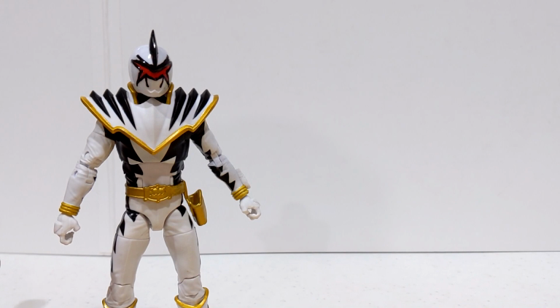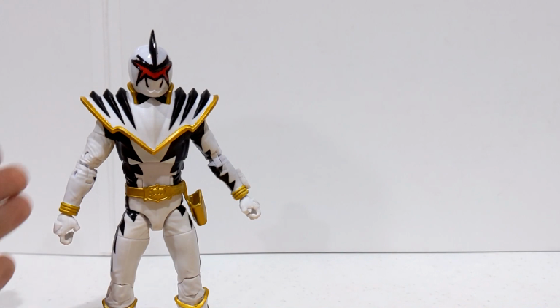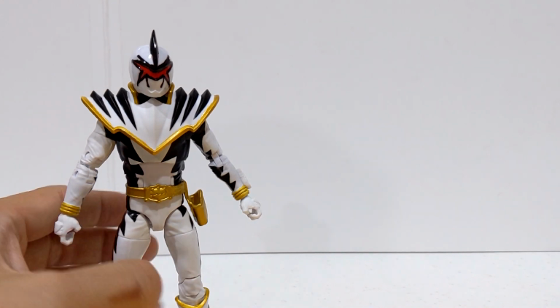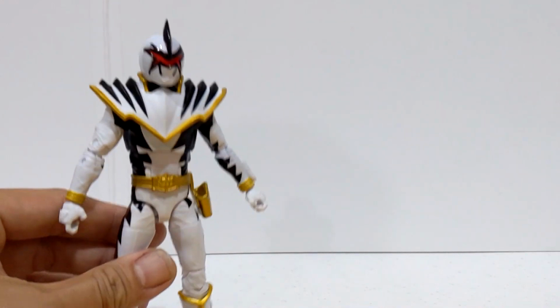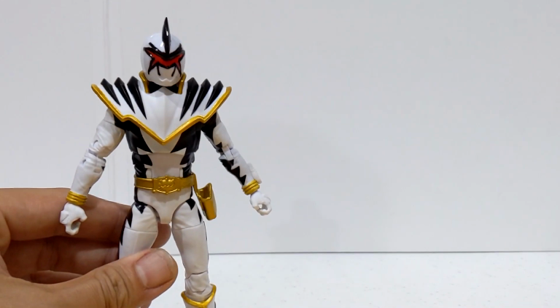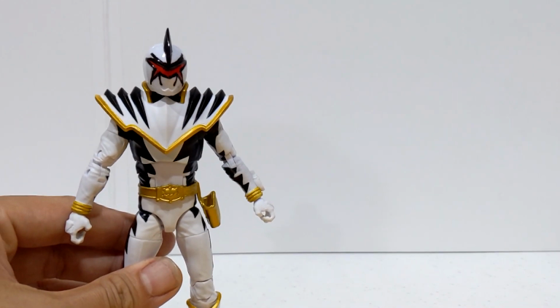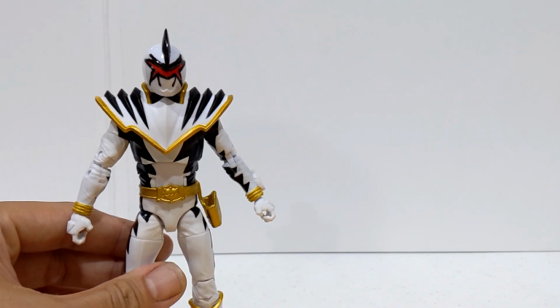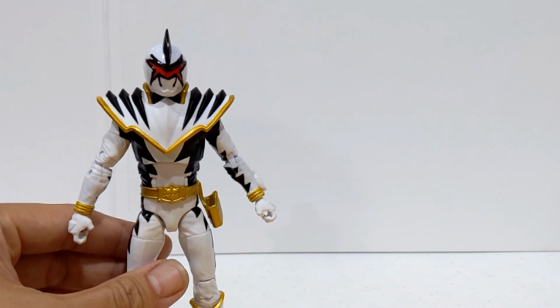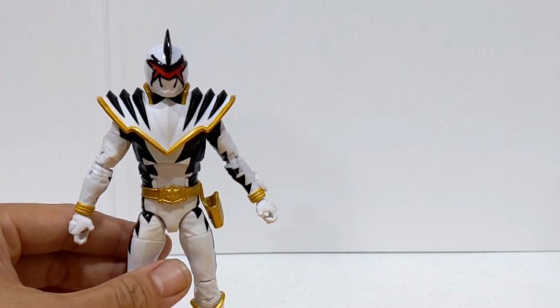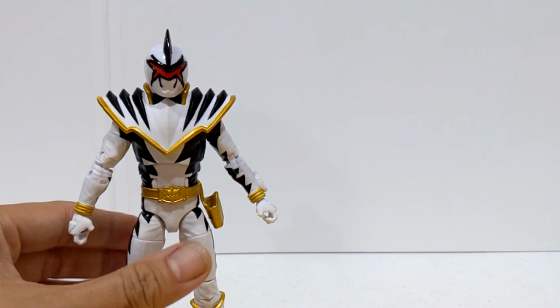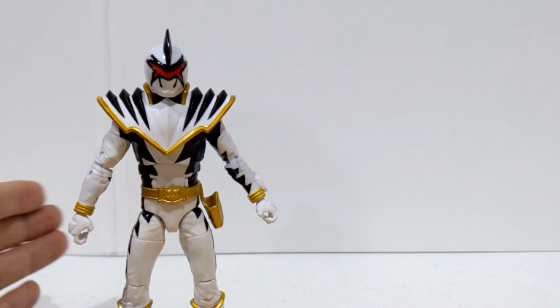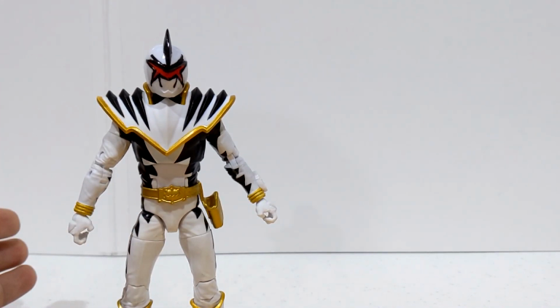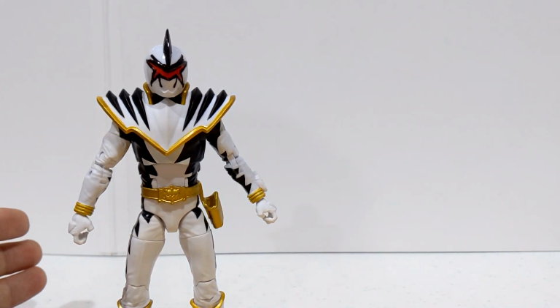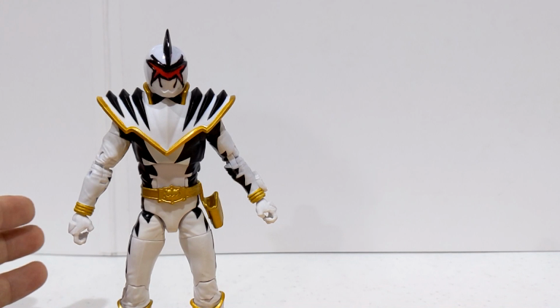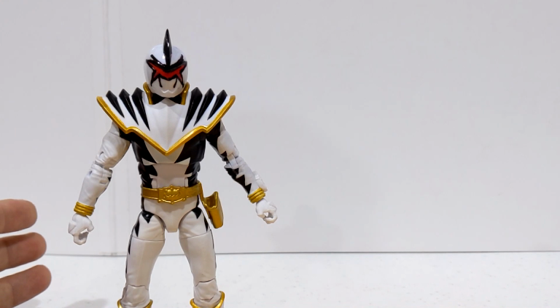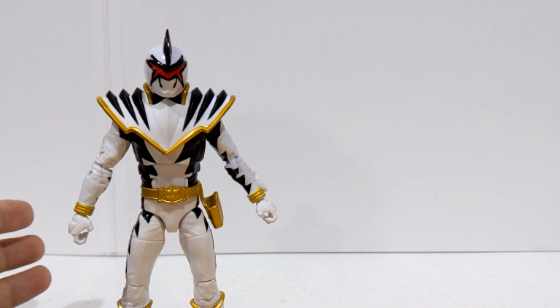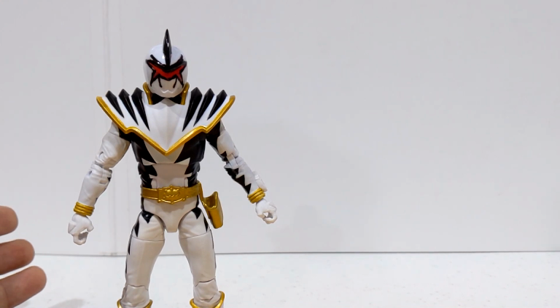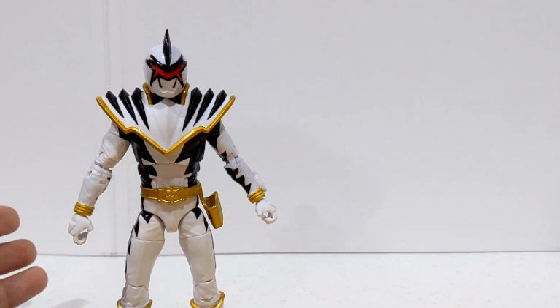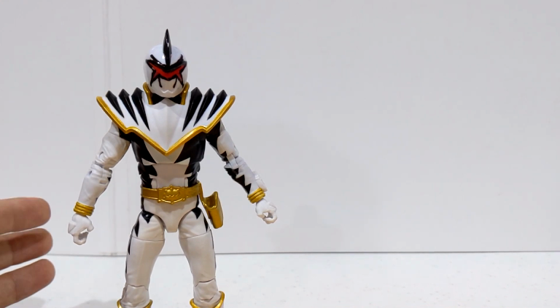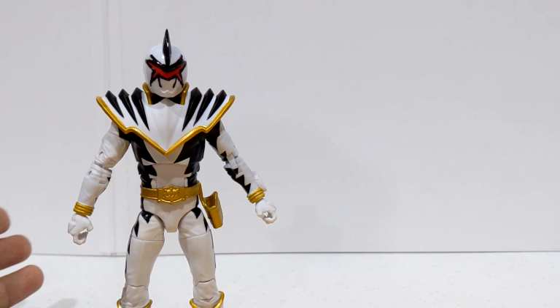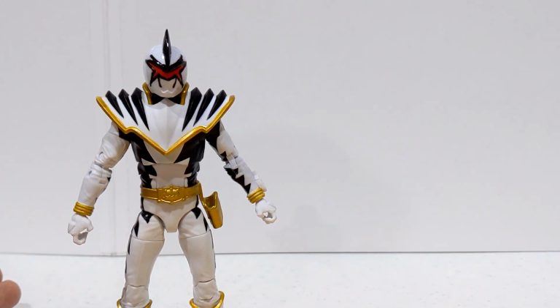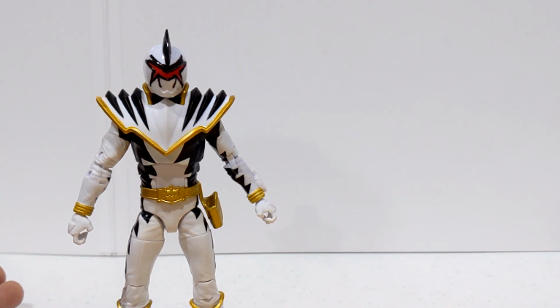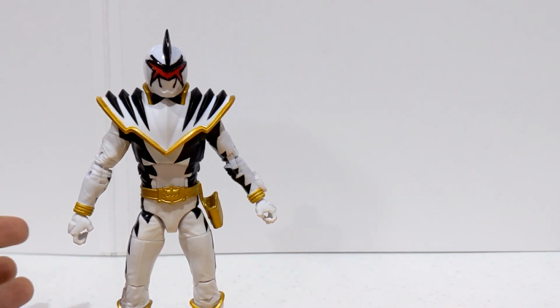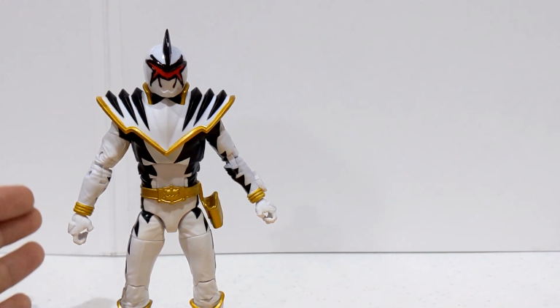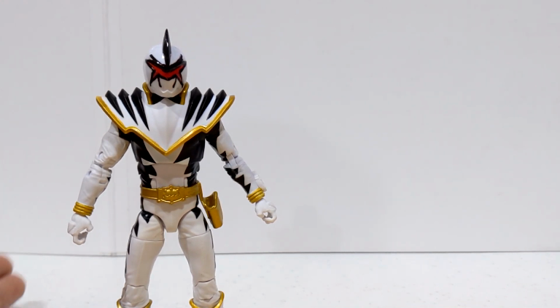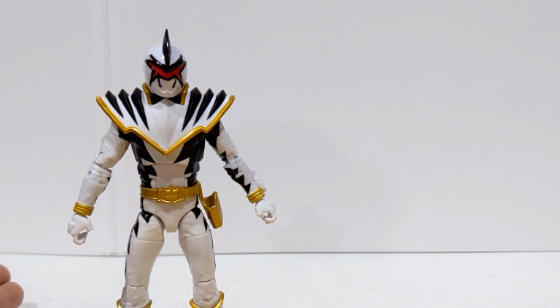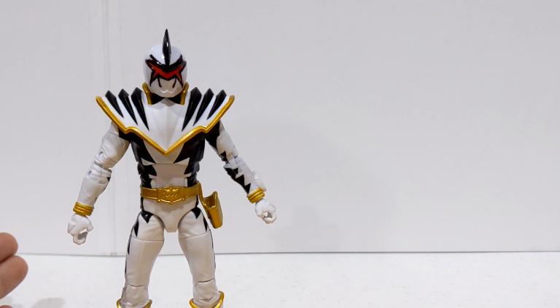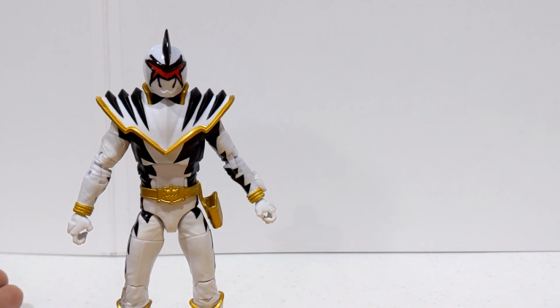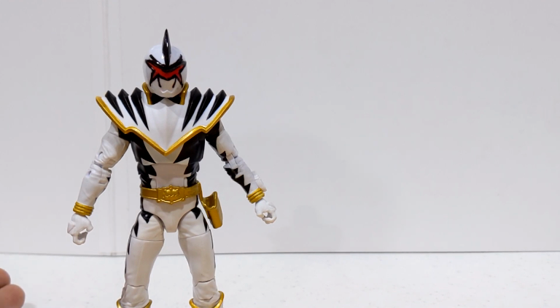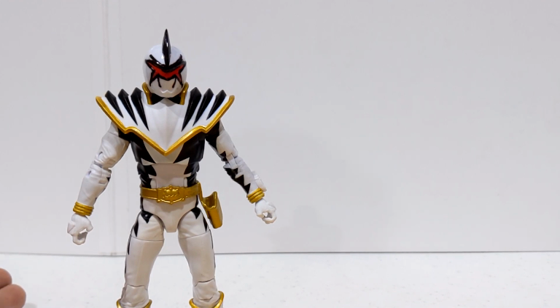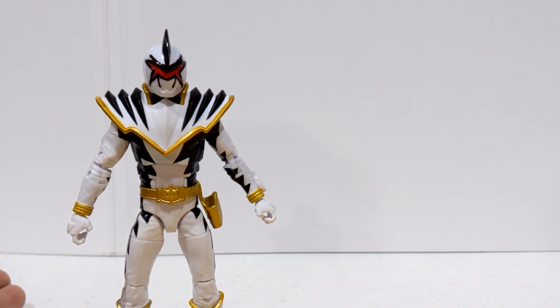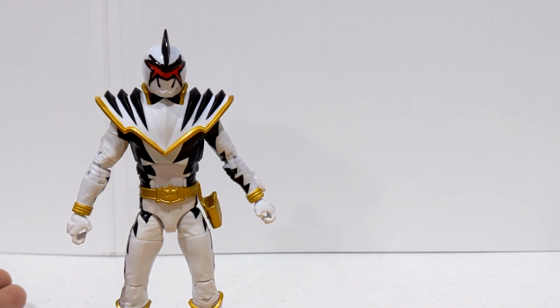You can tell them: hey, I bought one of these figures, I need the replacement helmet — and they will be more than happy to send you out one for free. You don't have to send yours back. You don't have to pay for shipping. They just ask for your information and then they send you one.